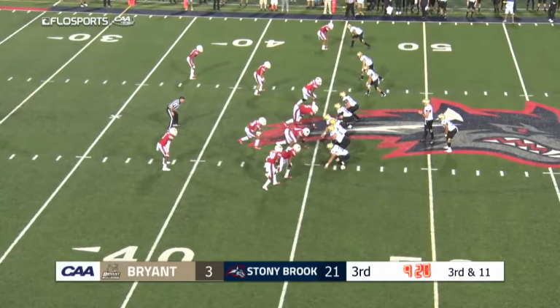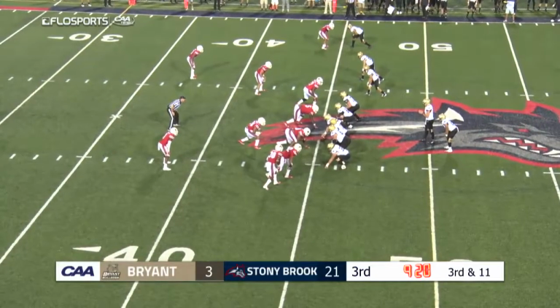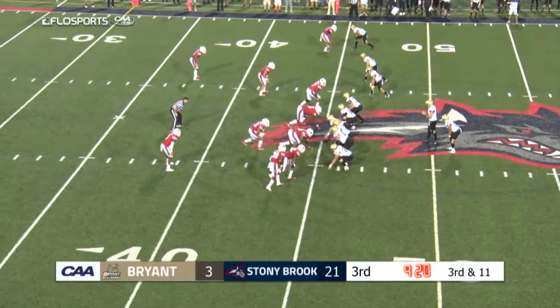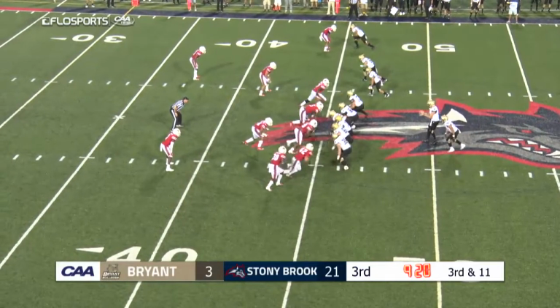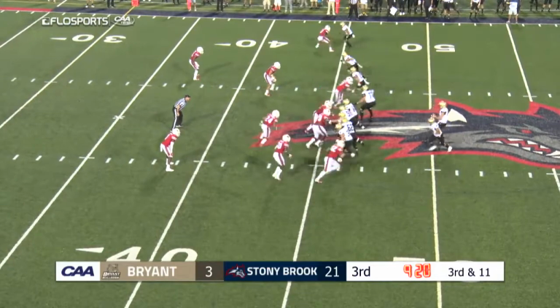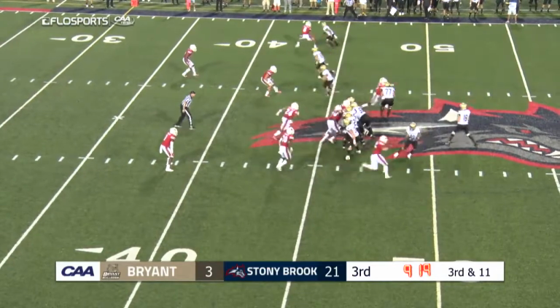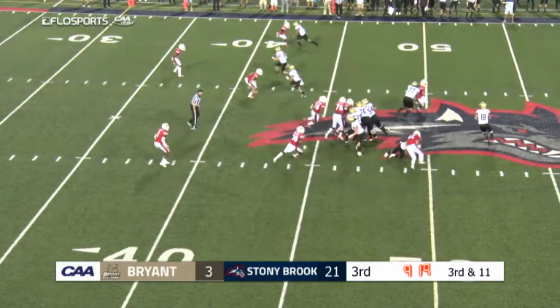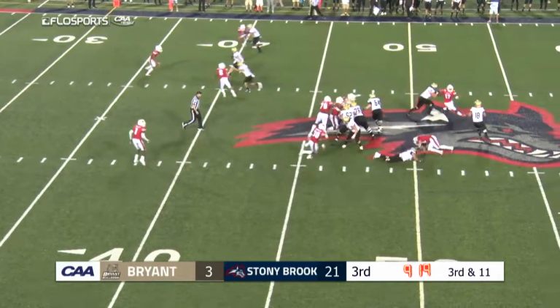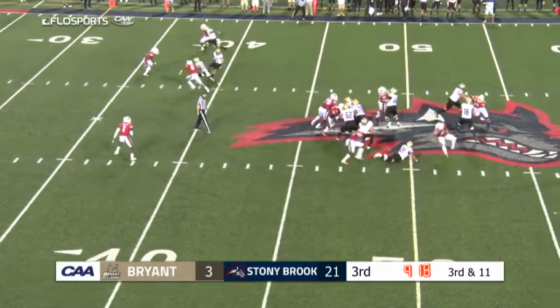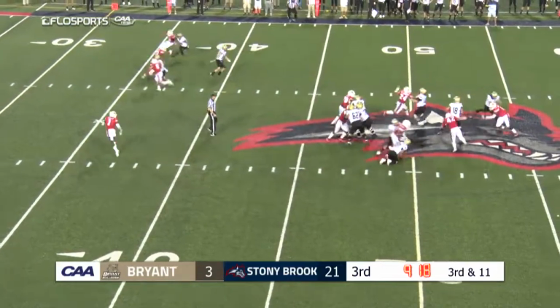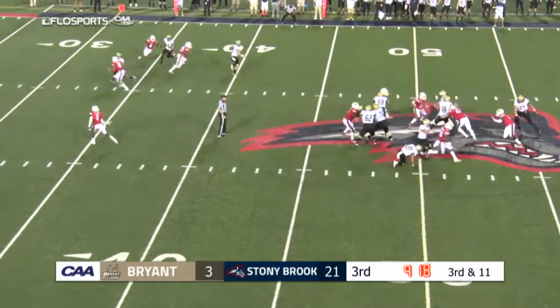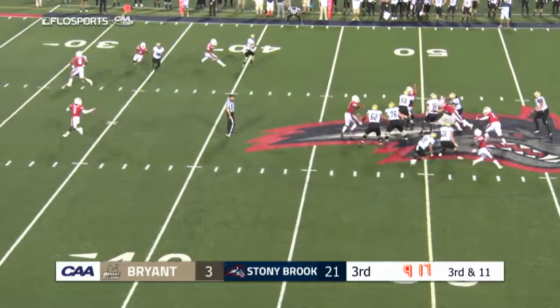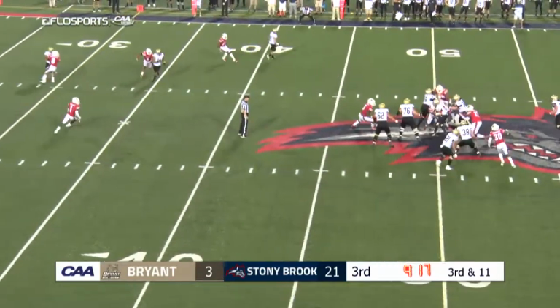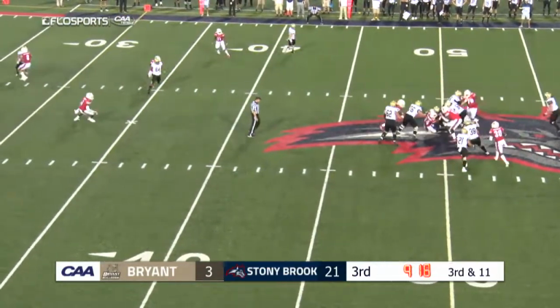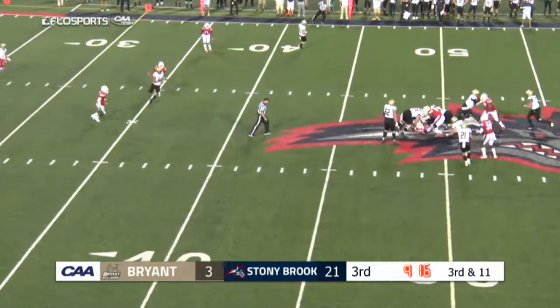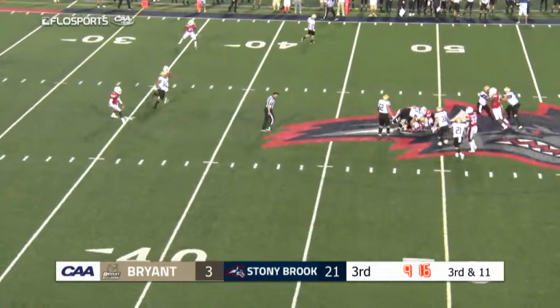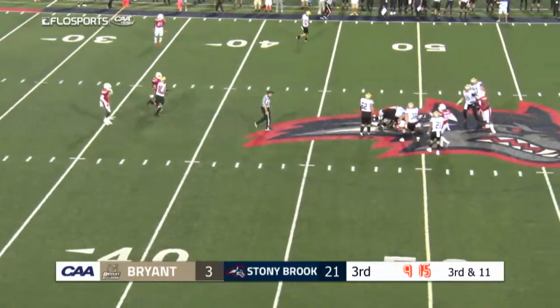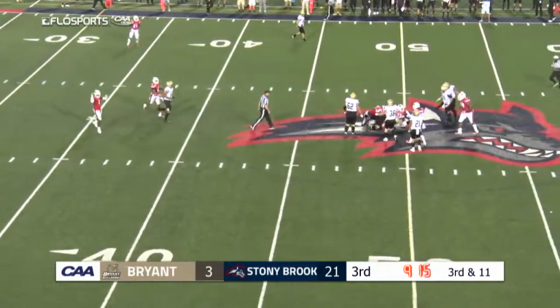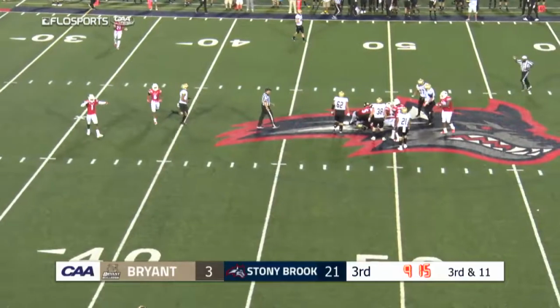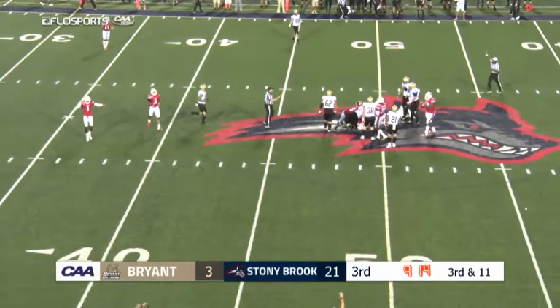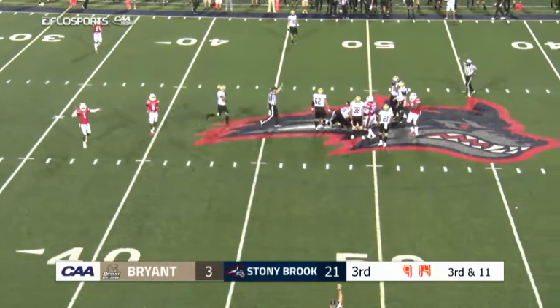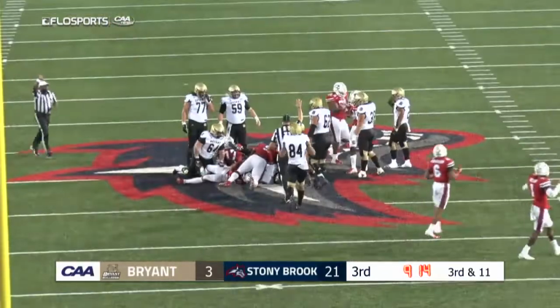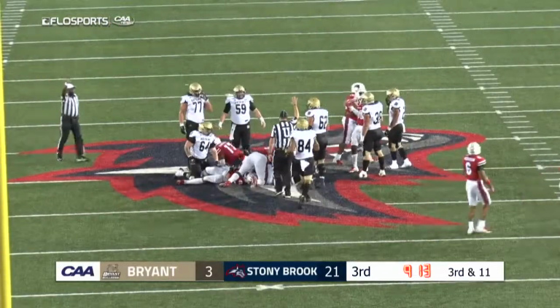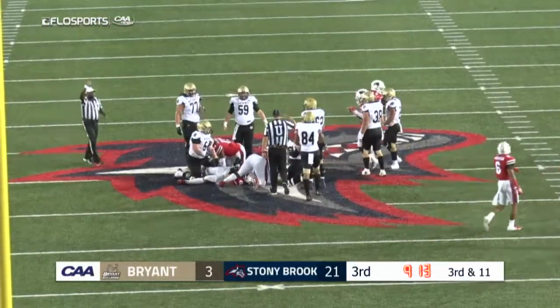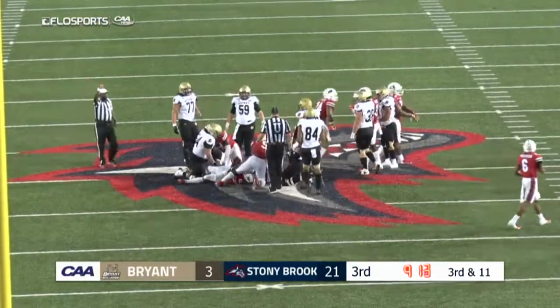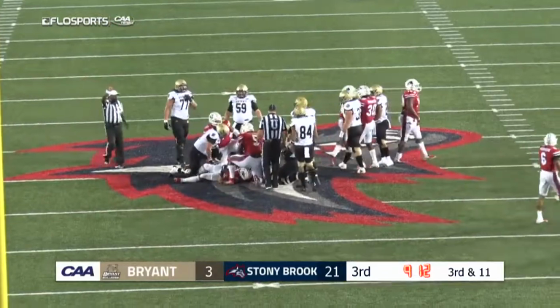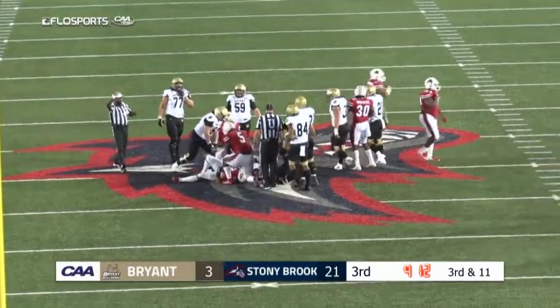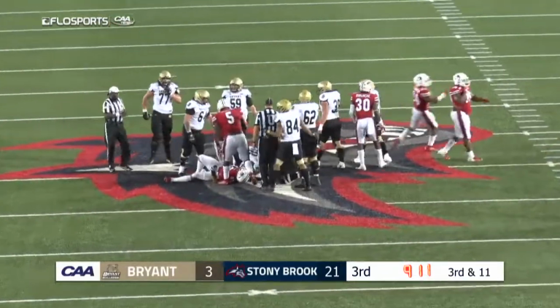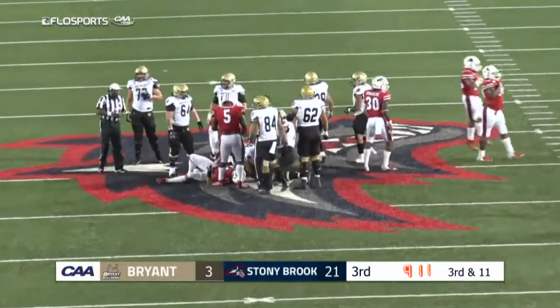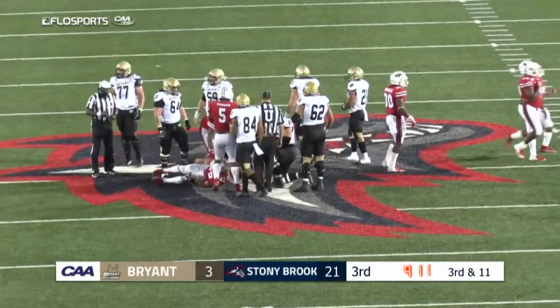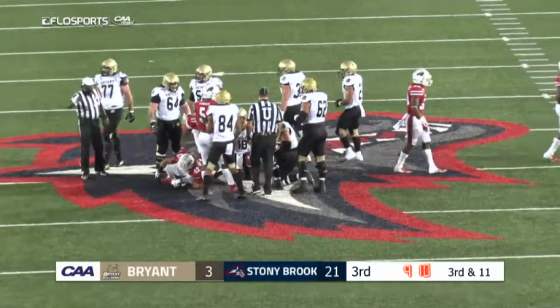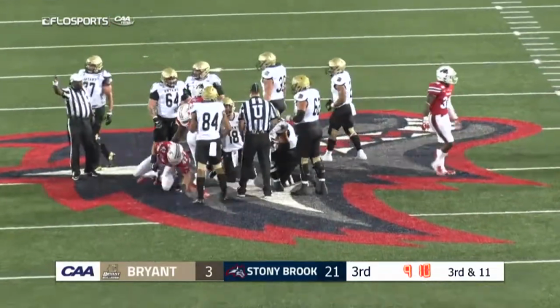Look for number 25. Here comes the pressure — Hindle steps up and he goes down. Ryan at the 50-yard line. It's a Stony Brook sack, with fourth down upcoming.